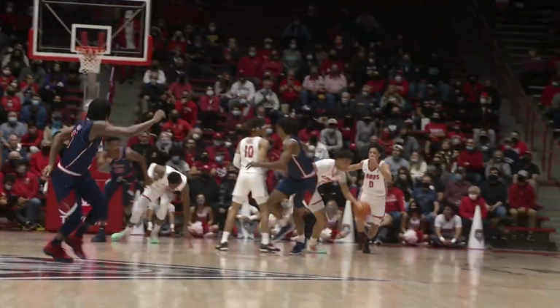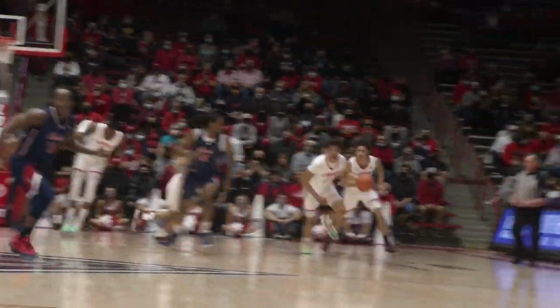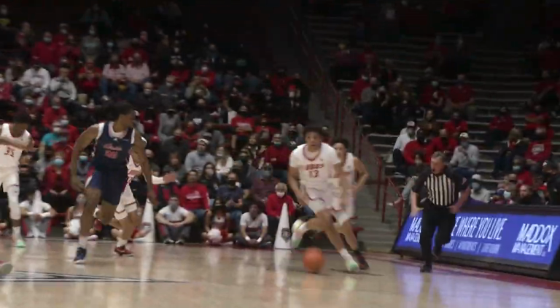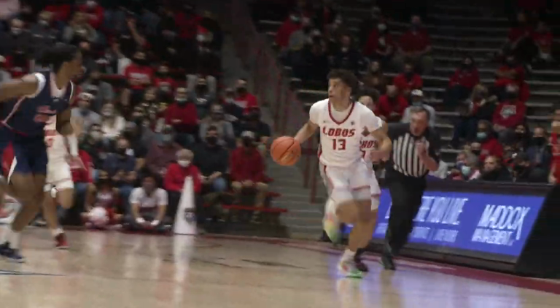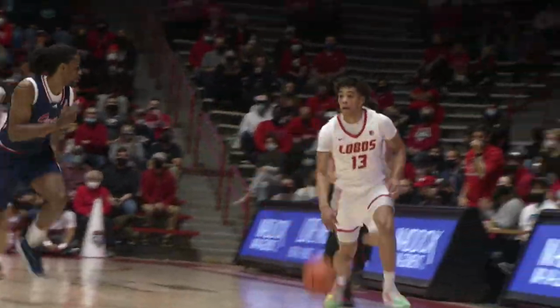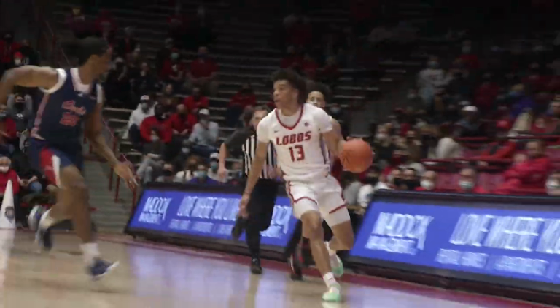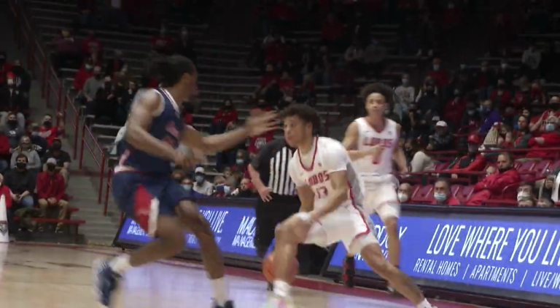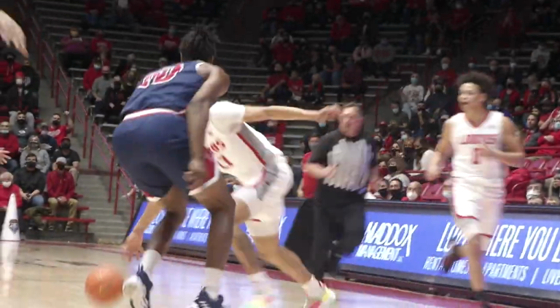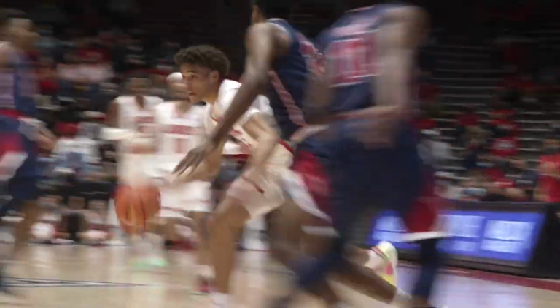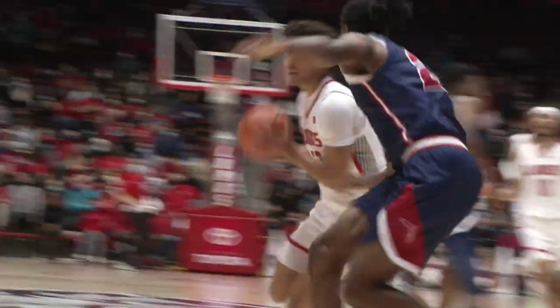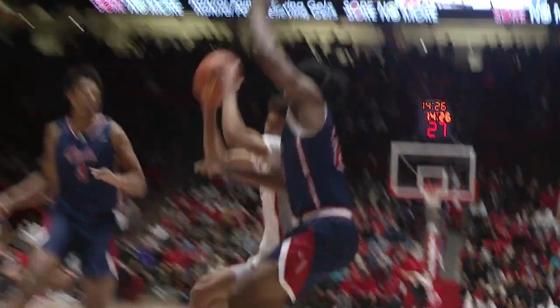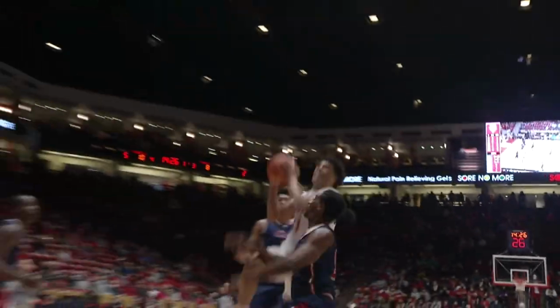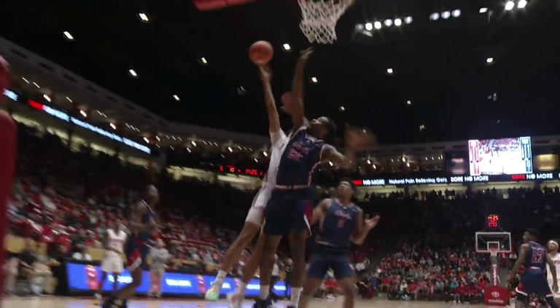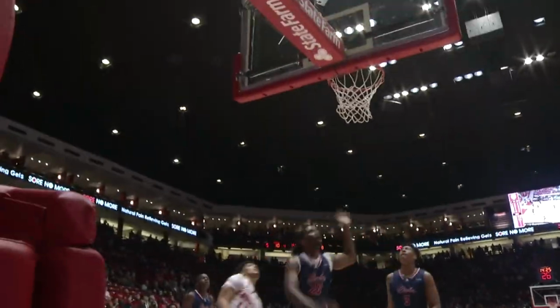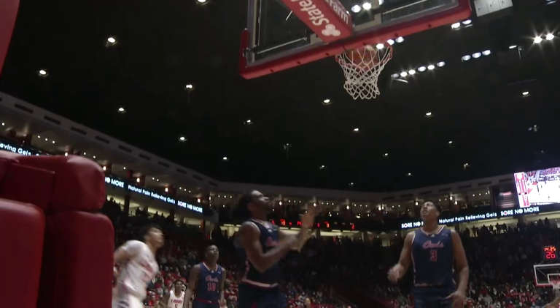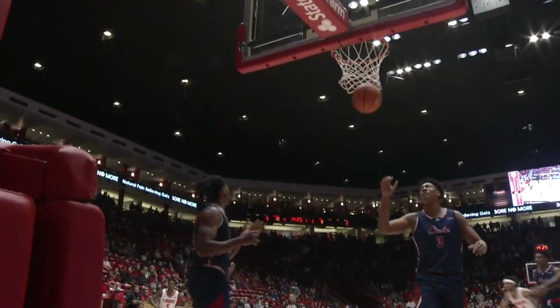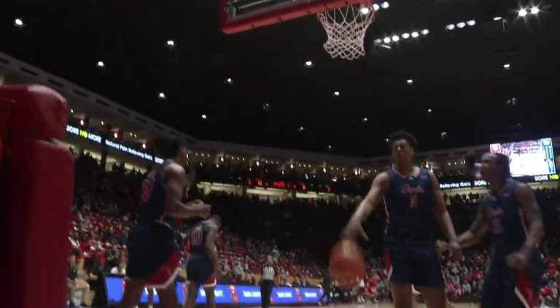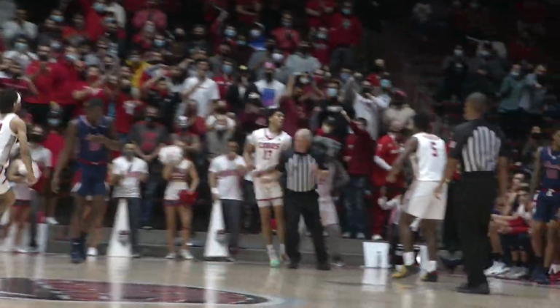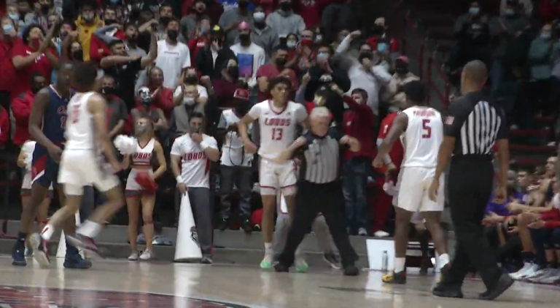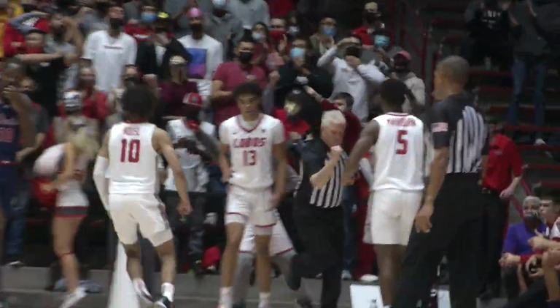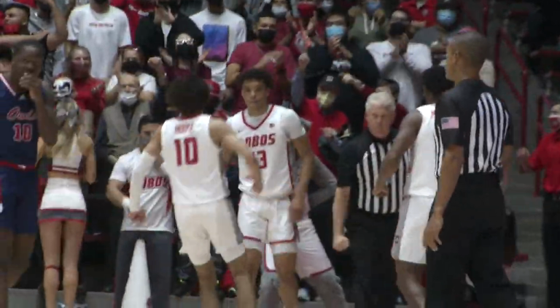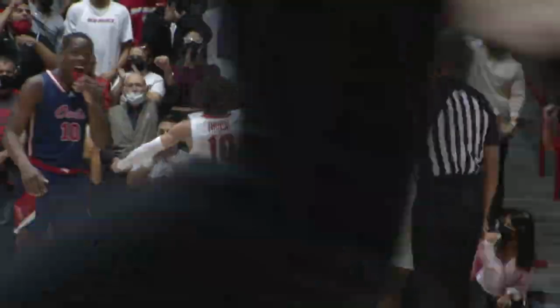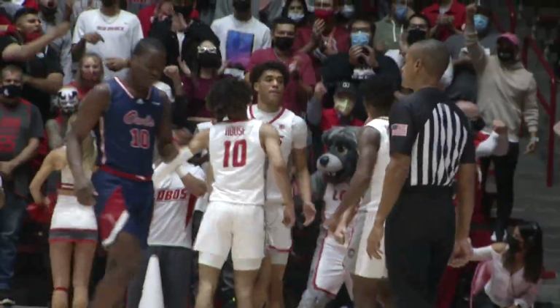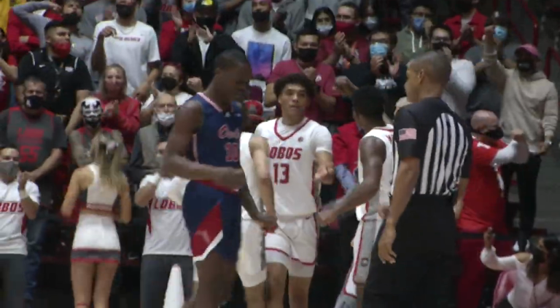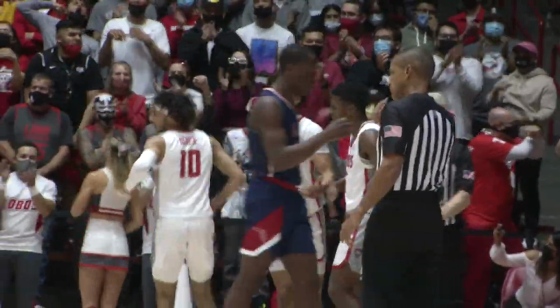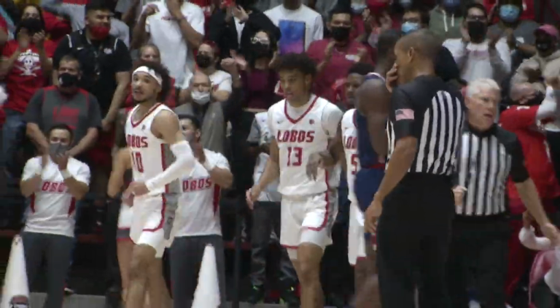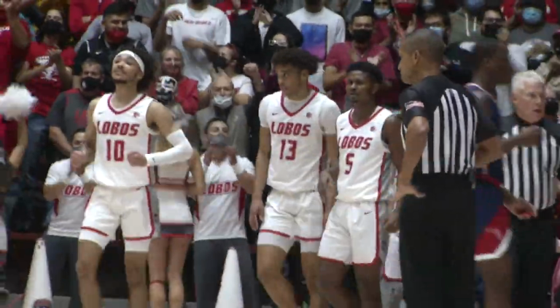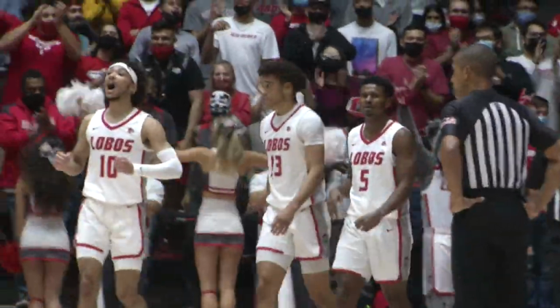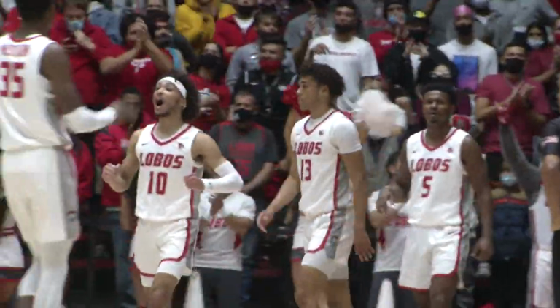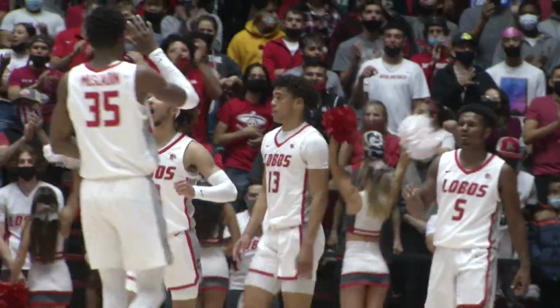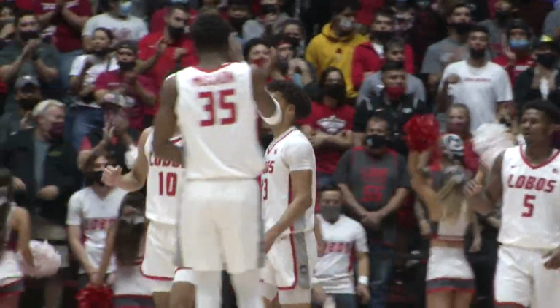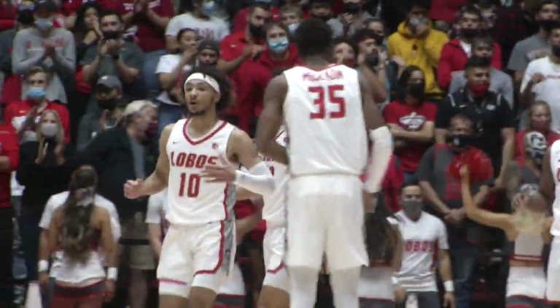They pull a three in transition, no good from Baruti. Grabbed by Johnson. Johnson works coast to coast, layup is good. Javante is fouled, chance for an and-one for the kid from Colorado Springs.